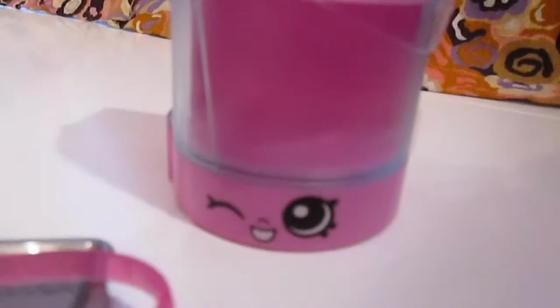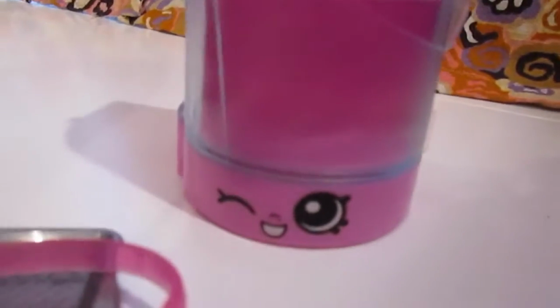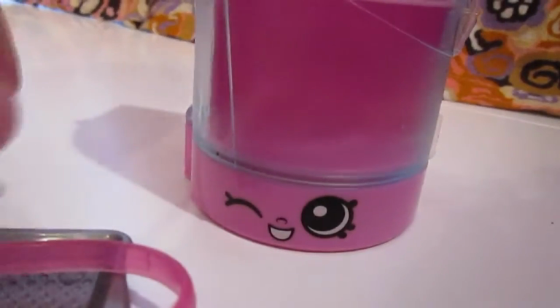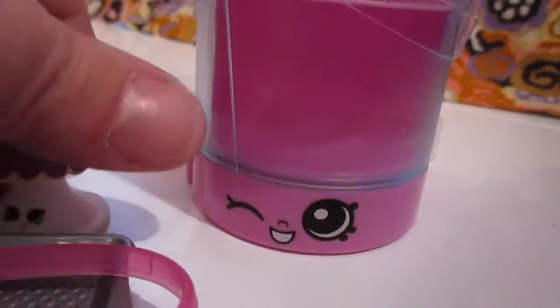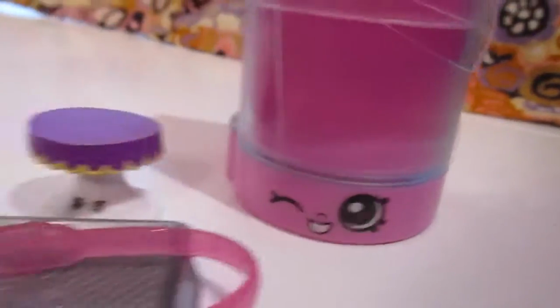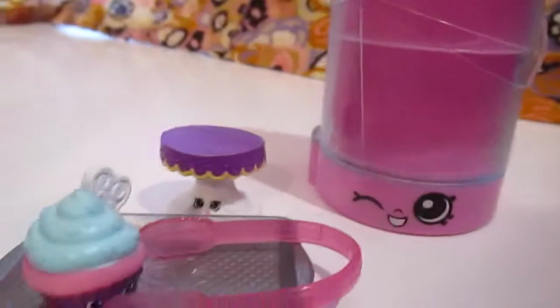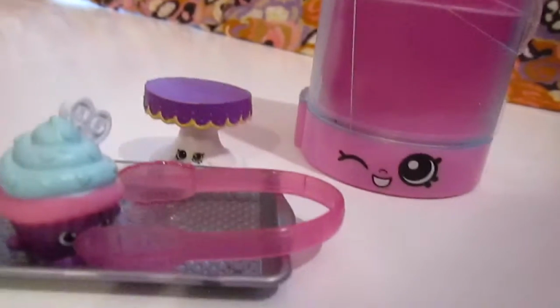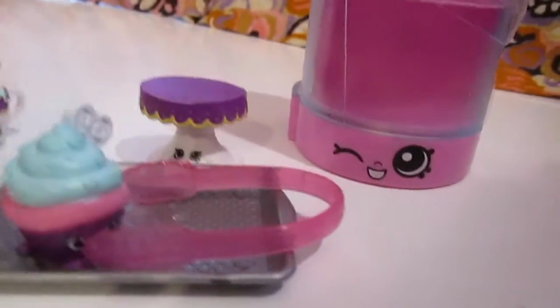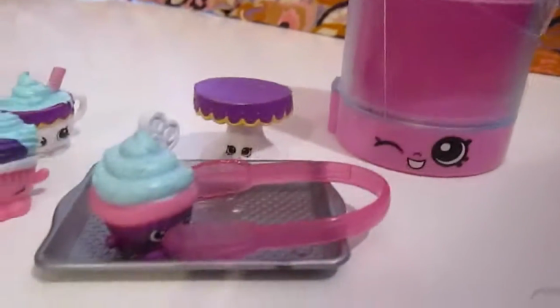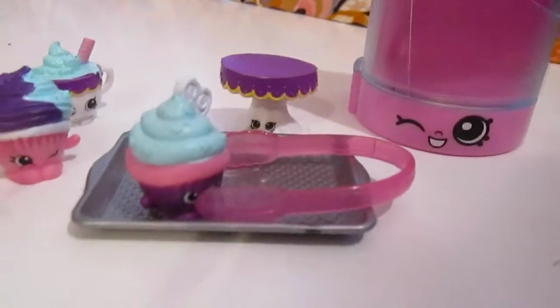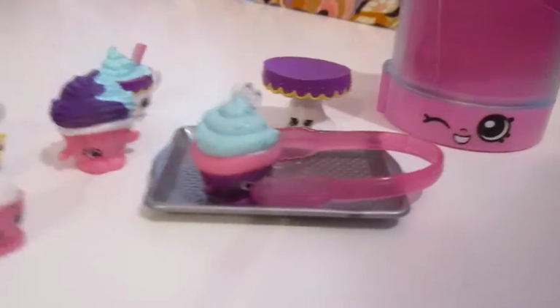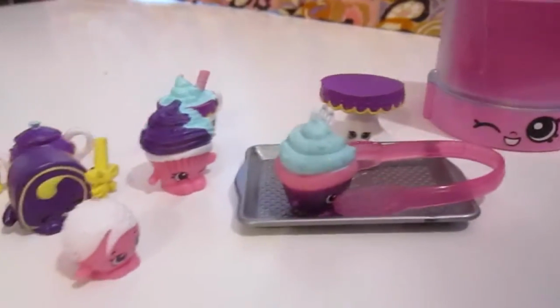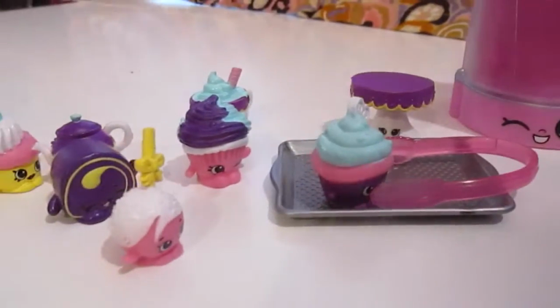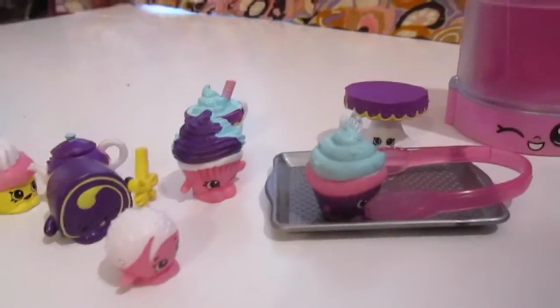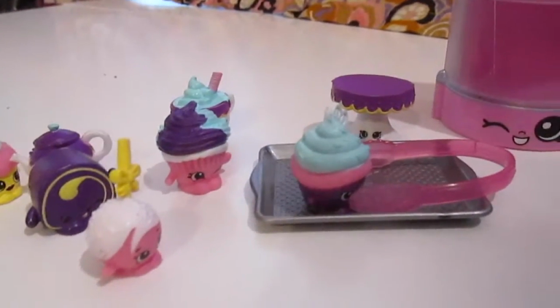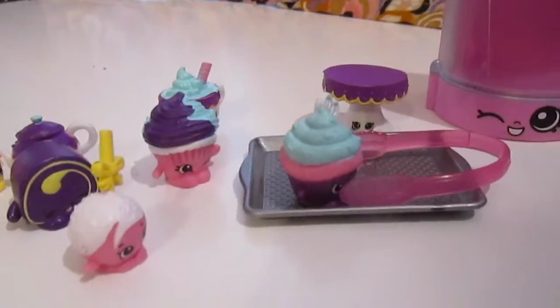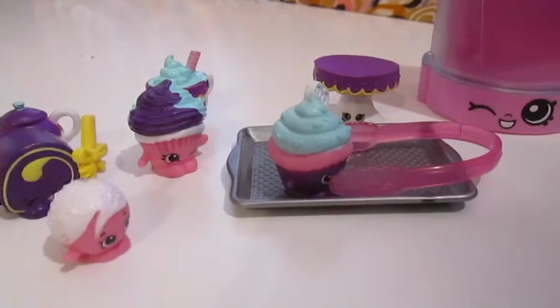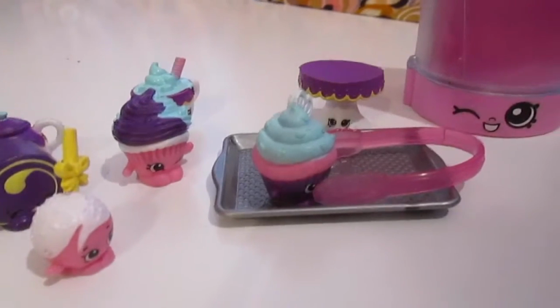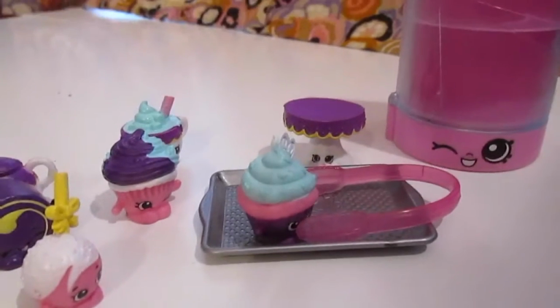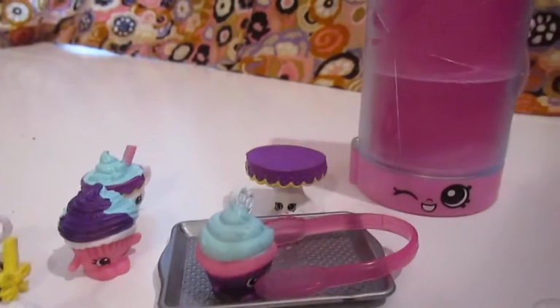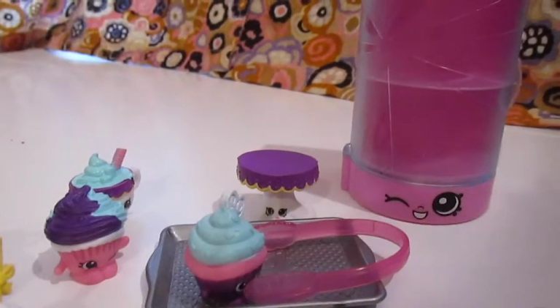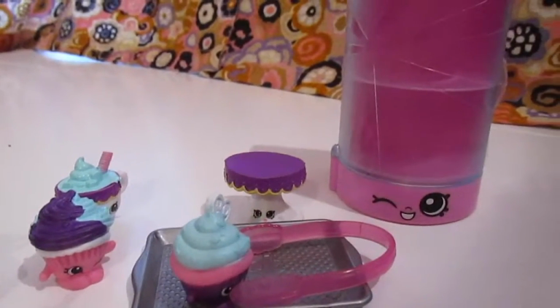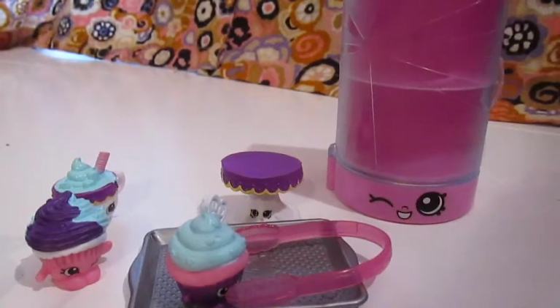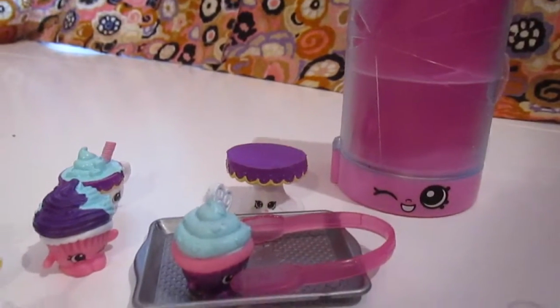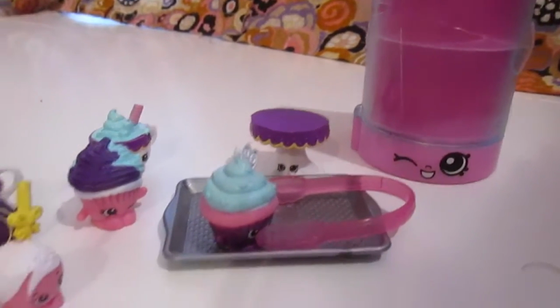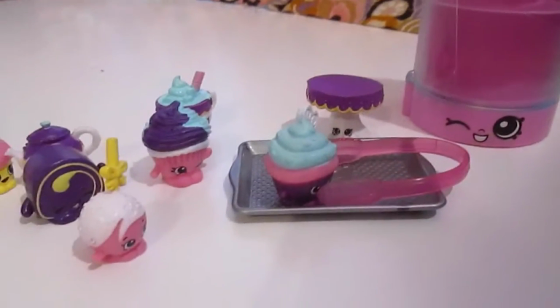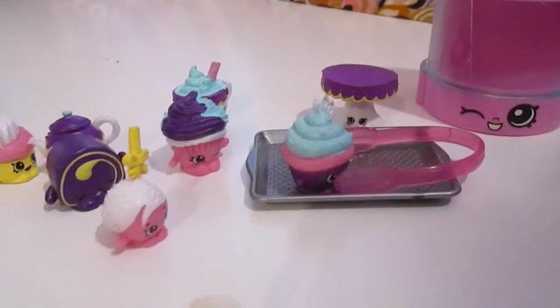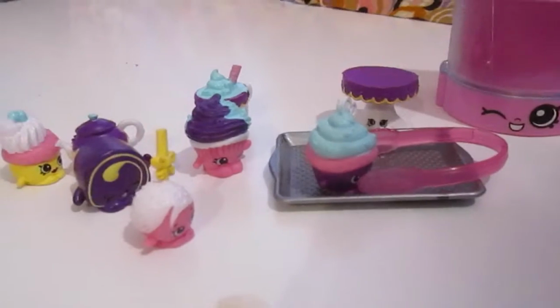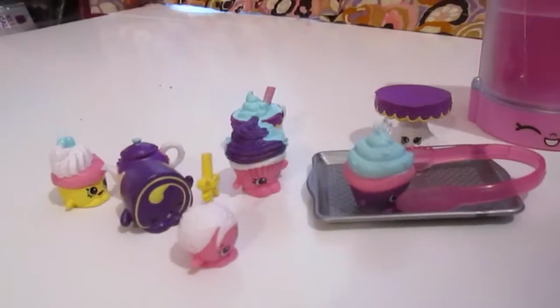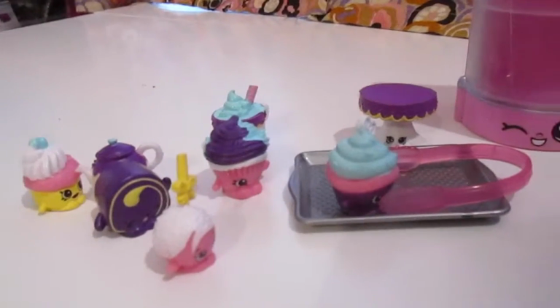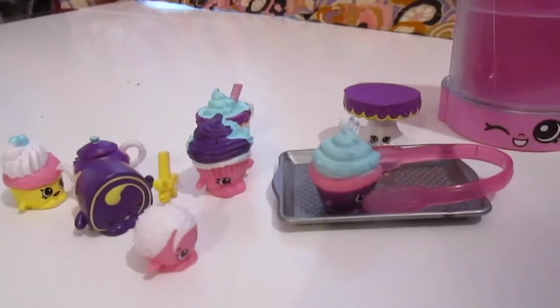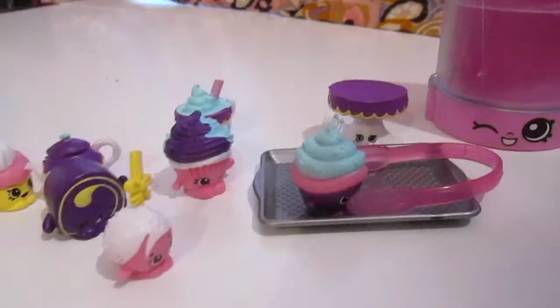So I got that from my co-worker Kenesha. Thank you so much for the Shopkins Cupcake Collection Pack! I hope you all enjoyed my video. Don't forget to comment, rate, and subscribe down below. Peace out!